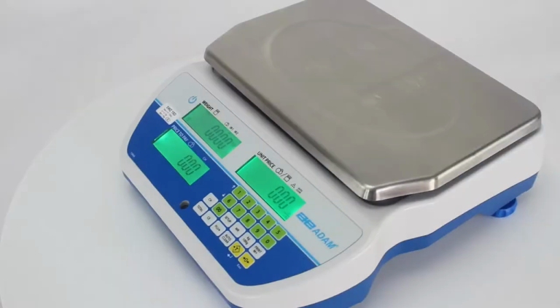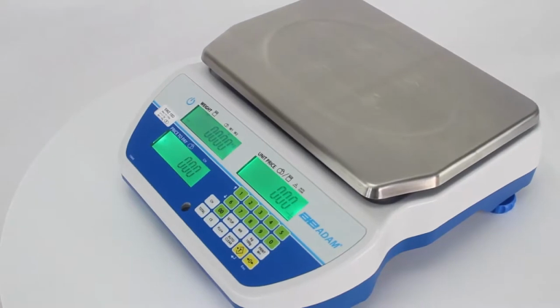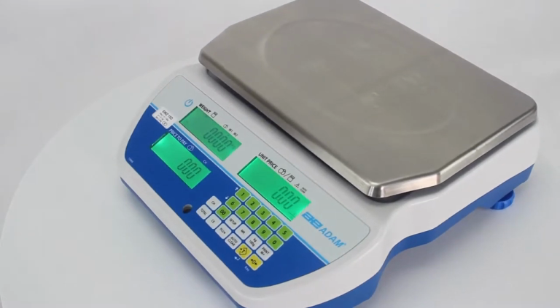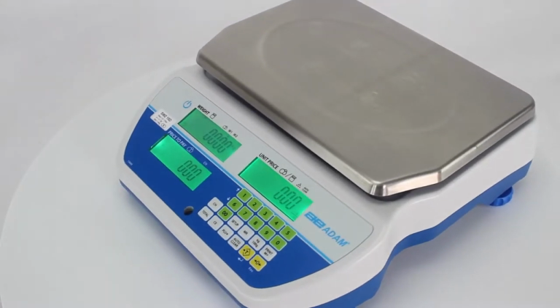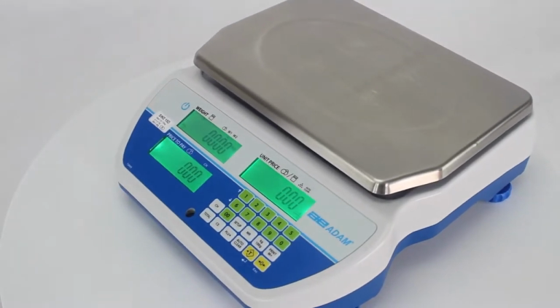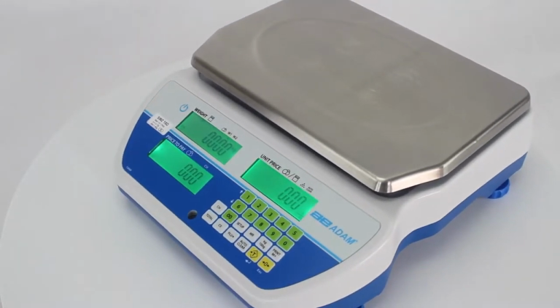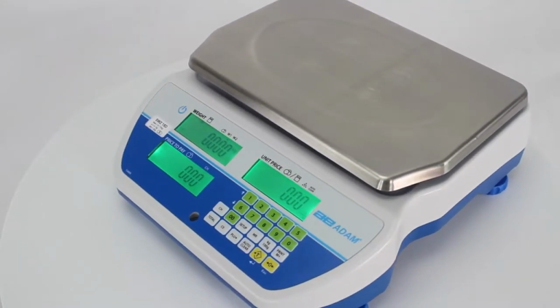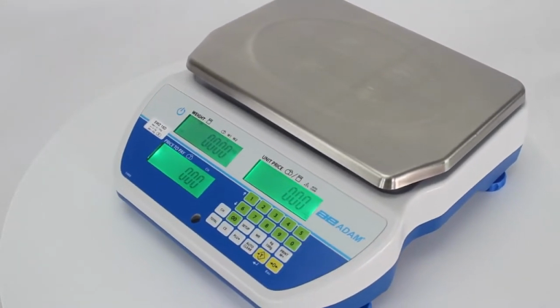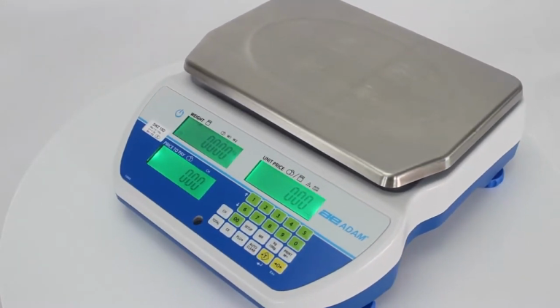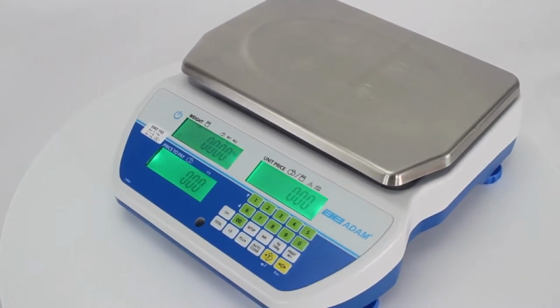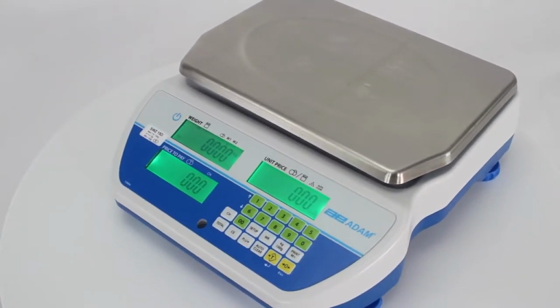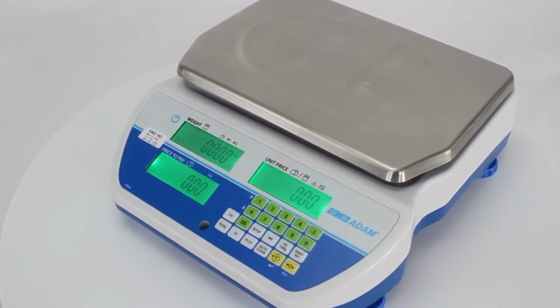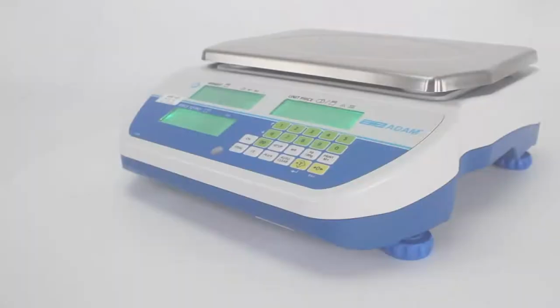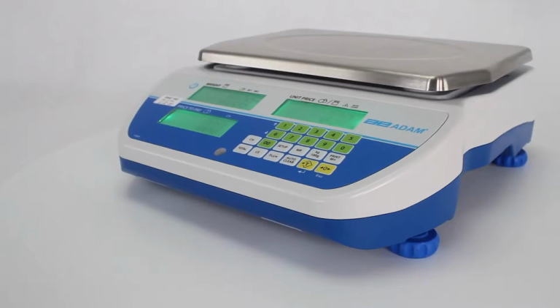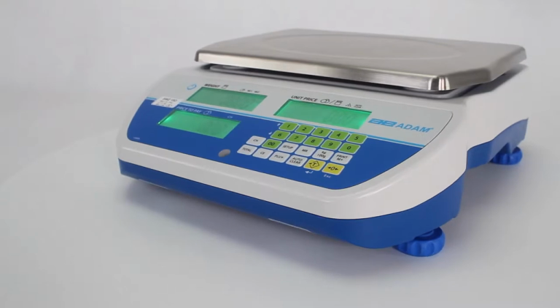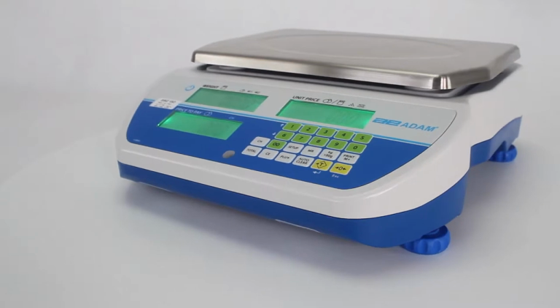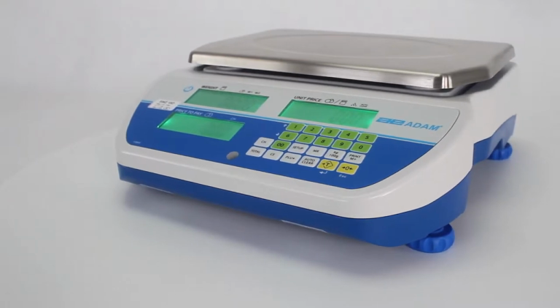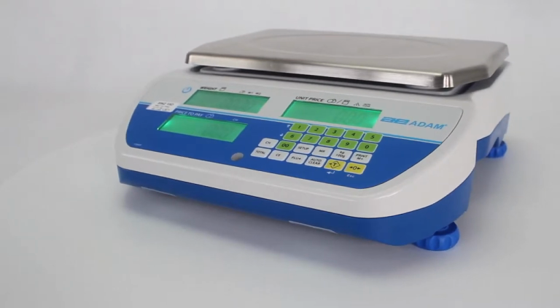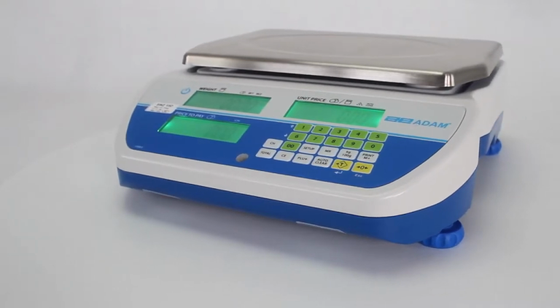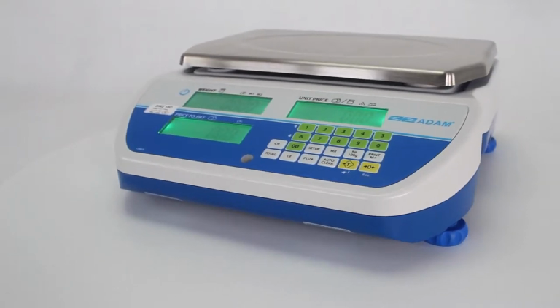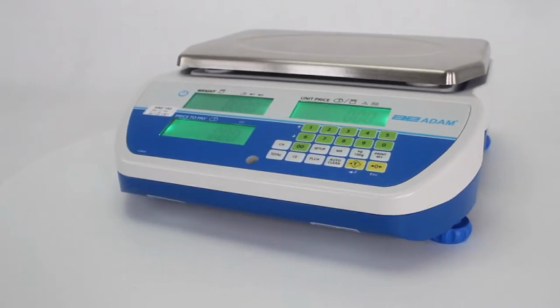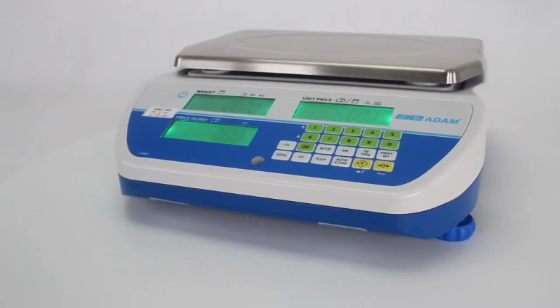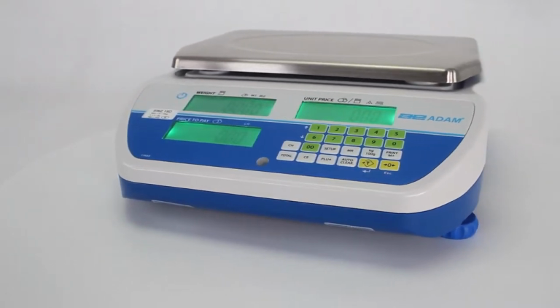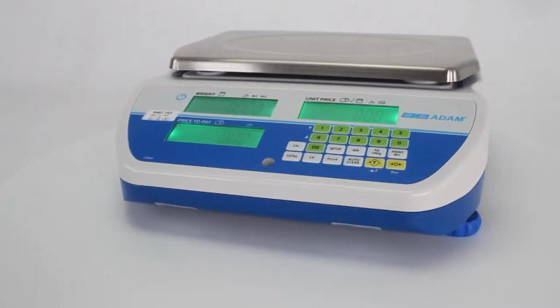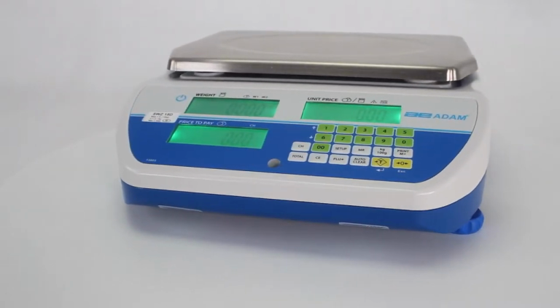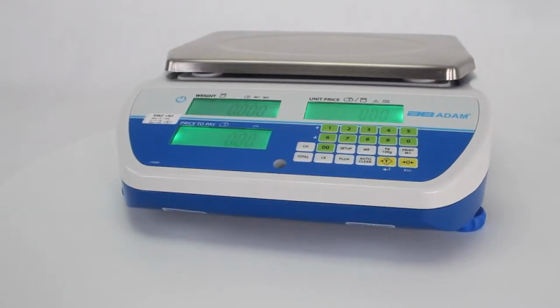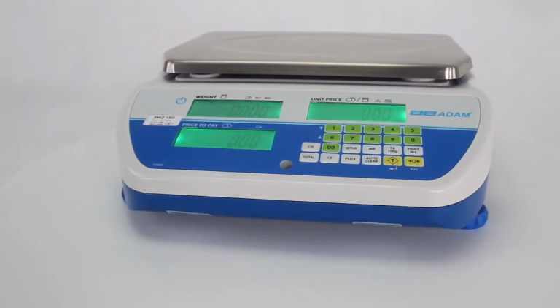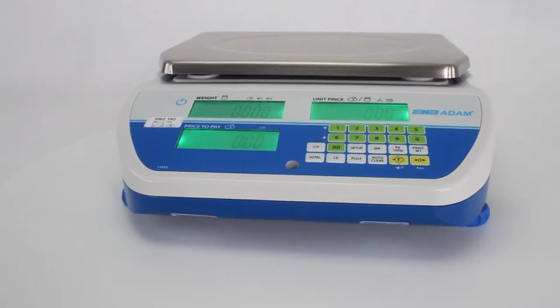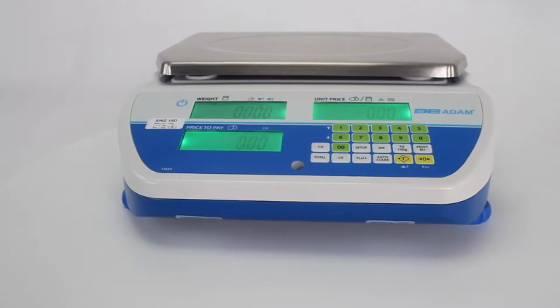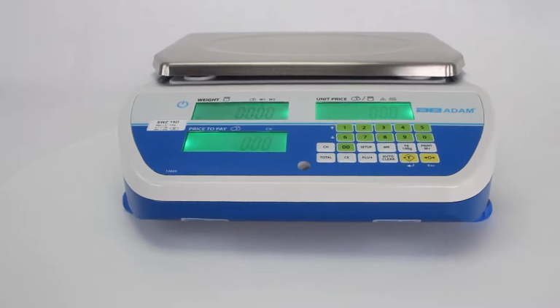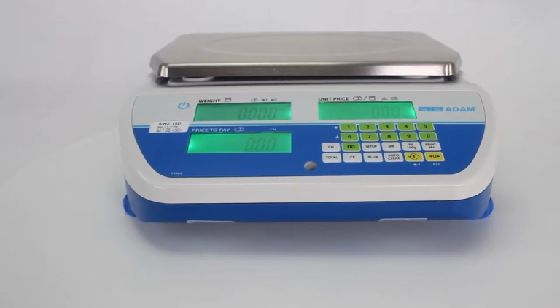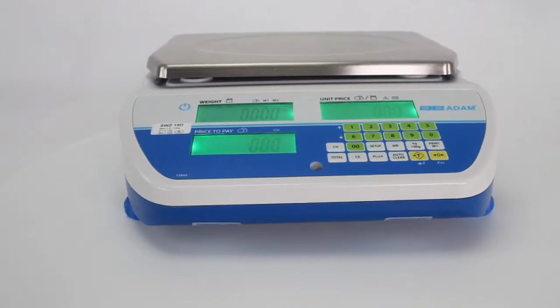Introducing the brand new Swift Price Computing Retail Scales. The Swift offers a speedy and efficient price computing solution for a variety of retail operations selling products by weight.